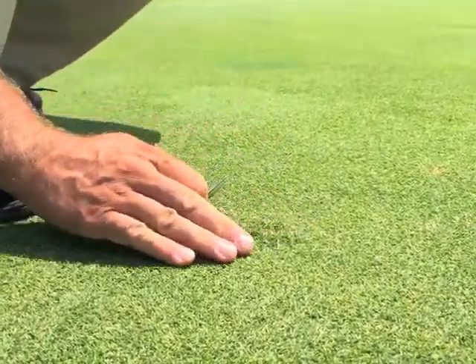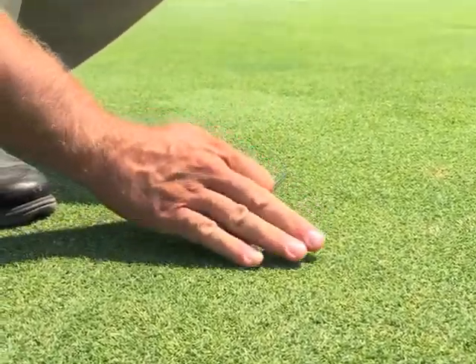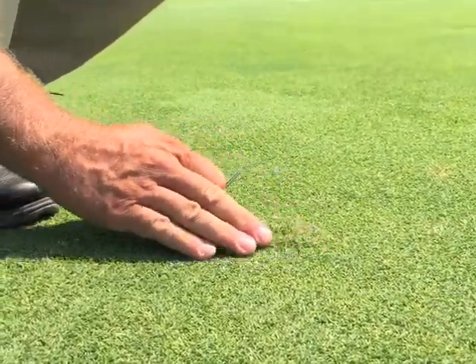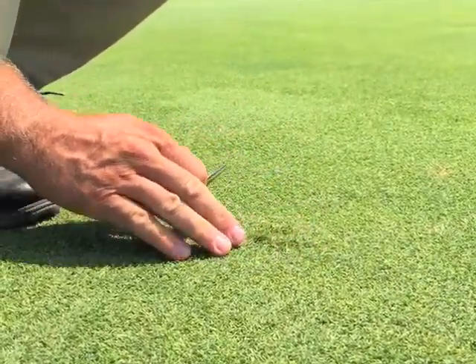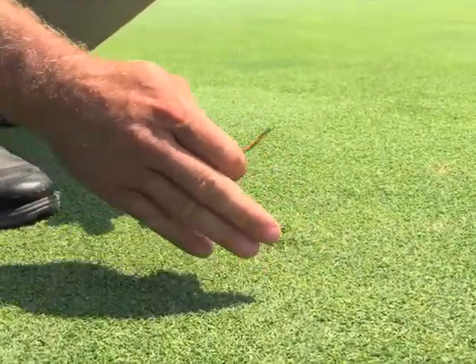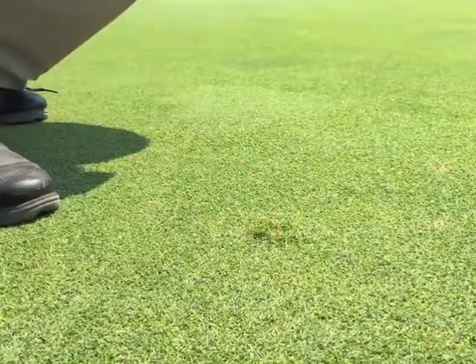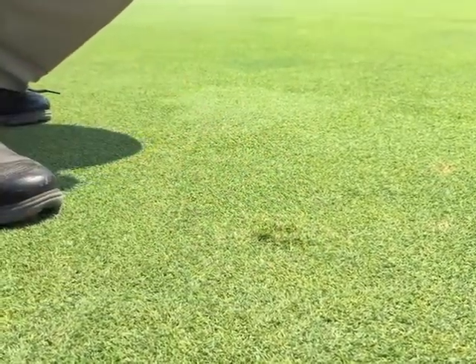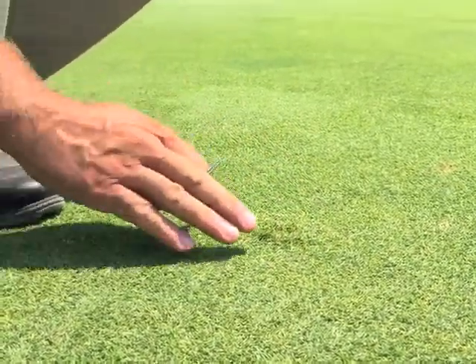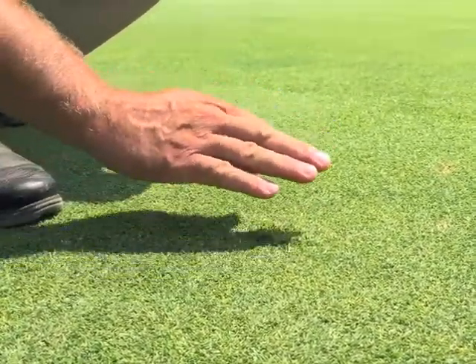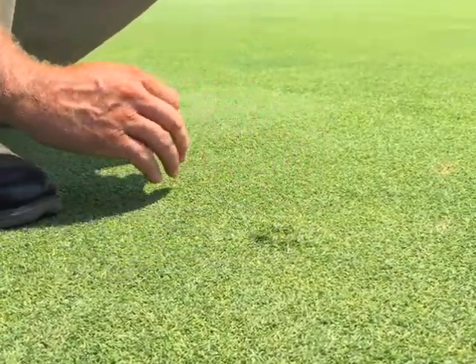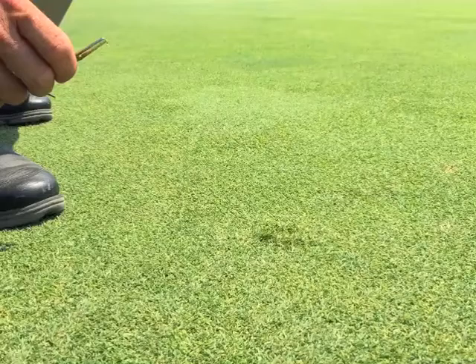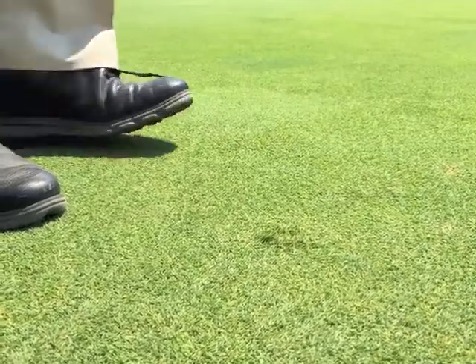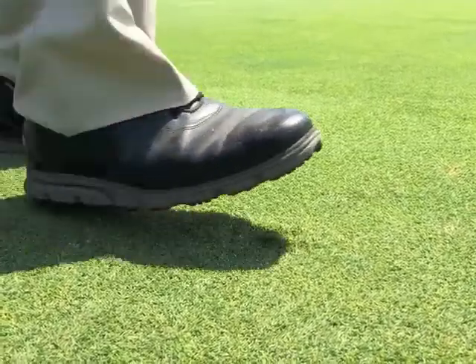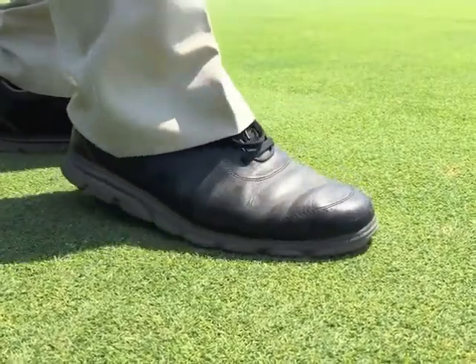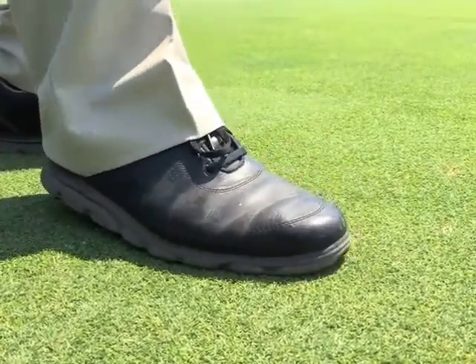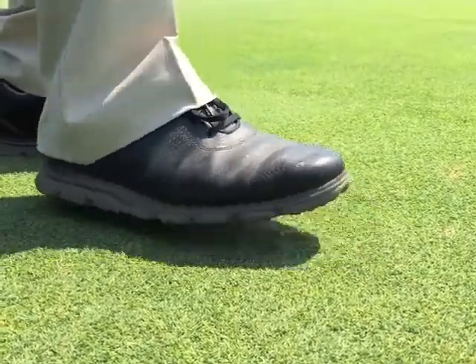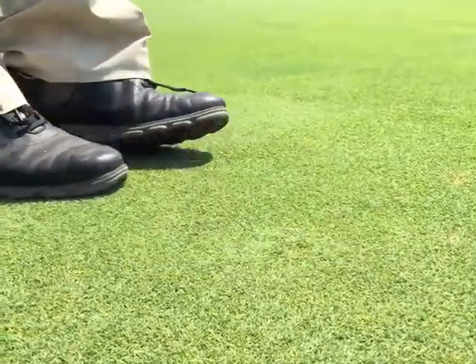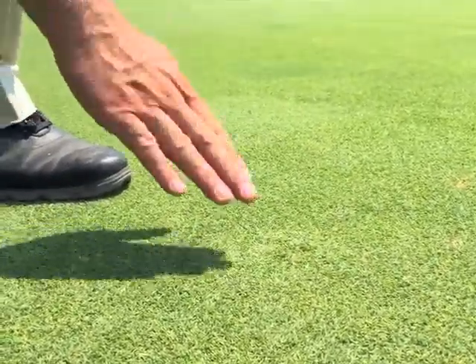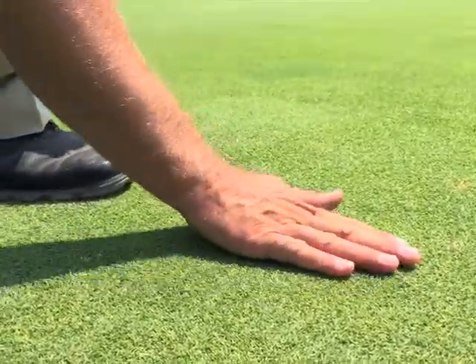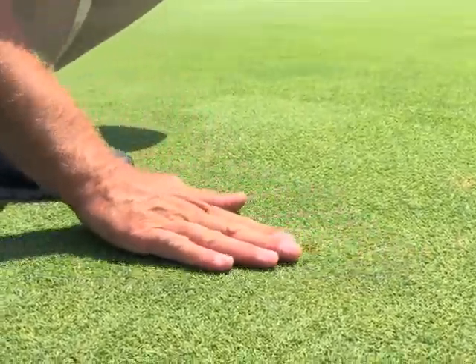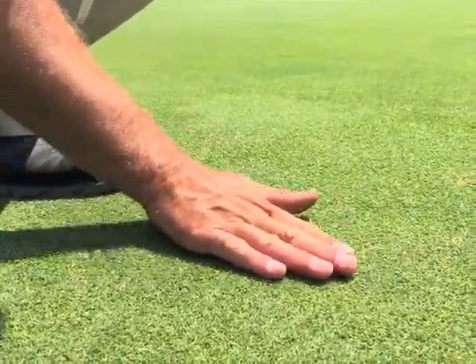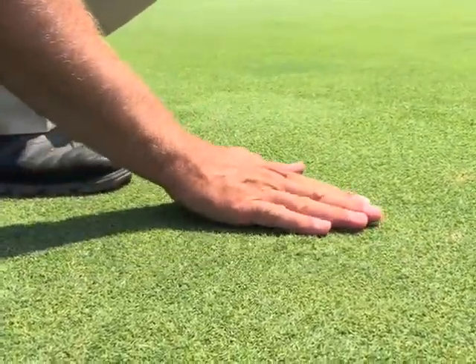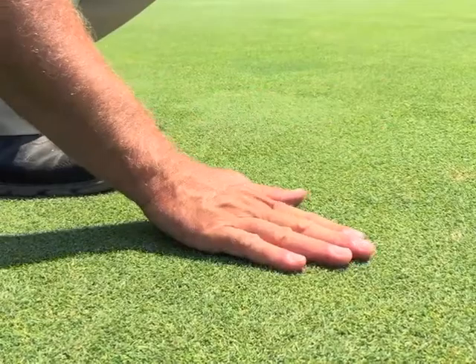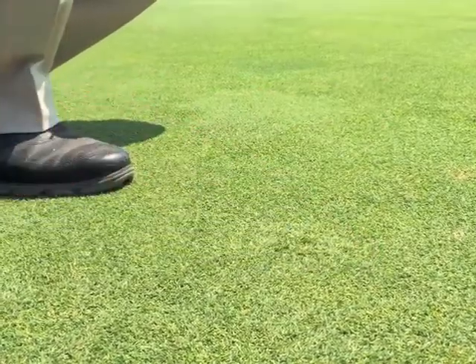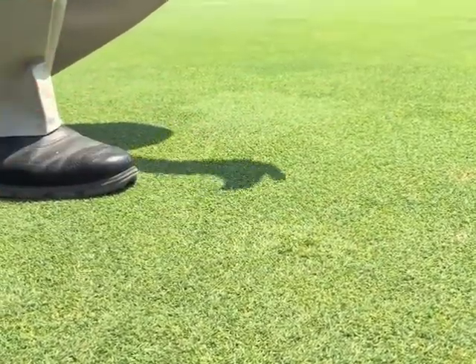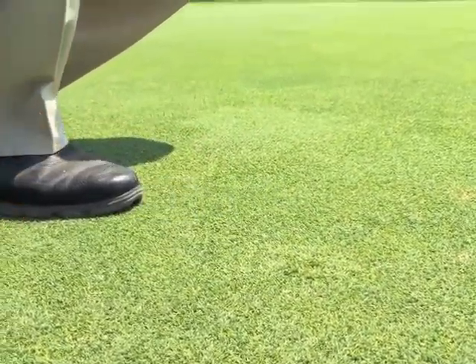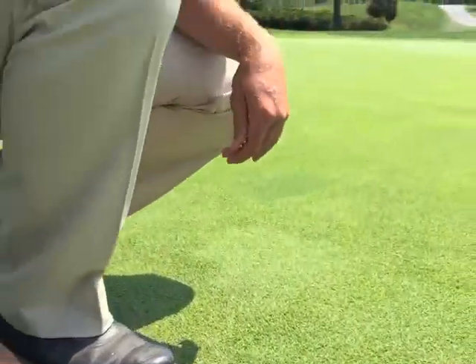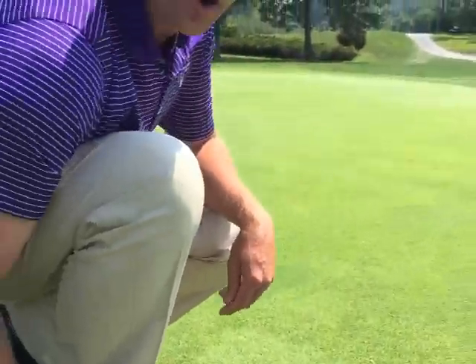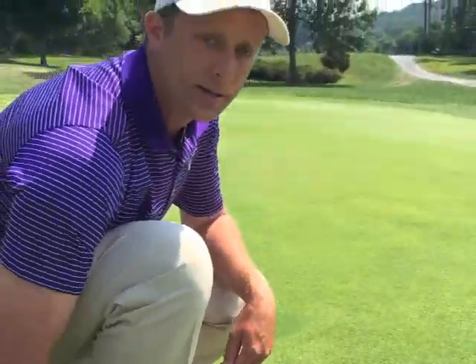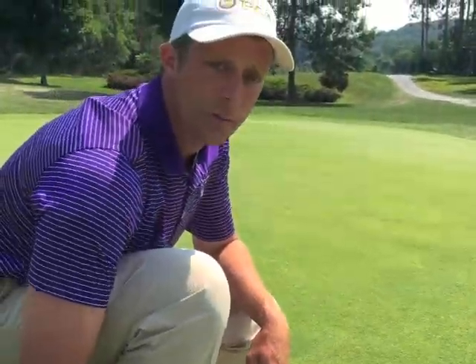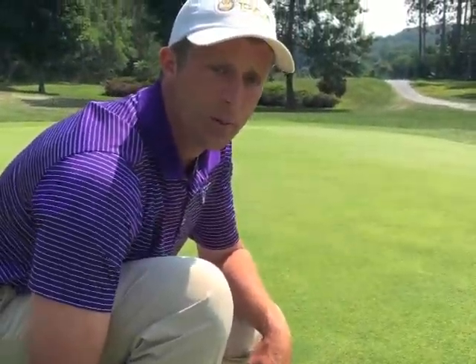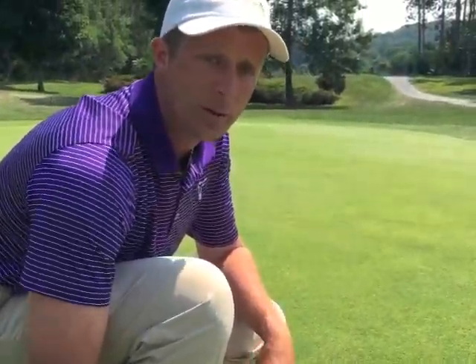Then we can step it down or tap it down flat with our putter, creating a nice smooth surface again. And that's the proper way to repair a ball mark in the green.